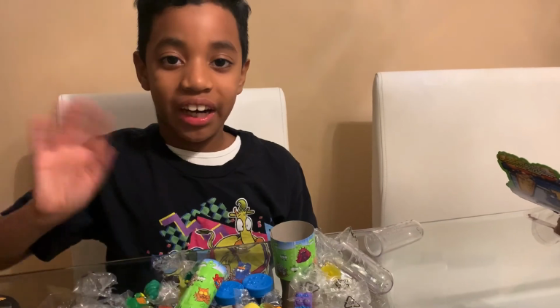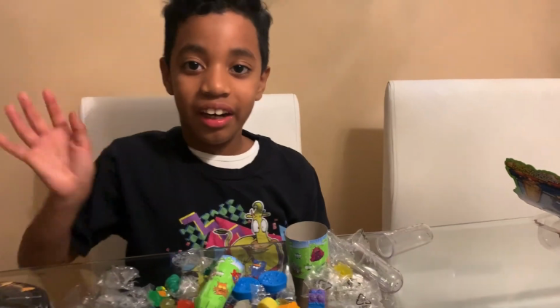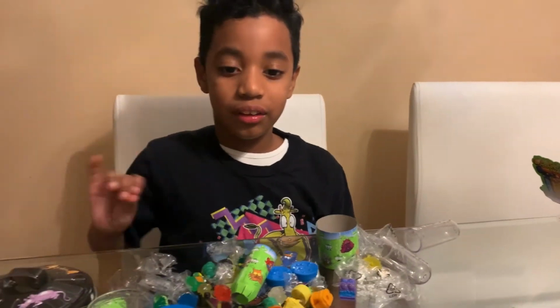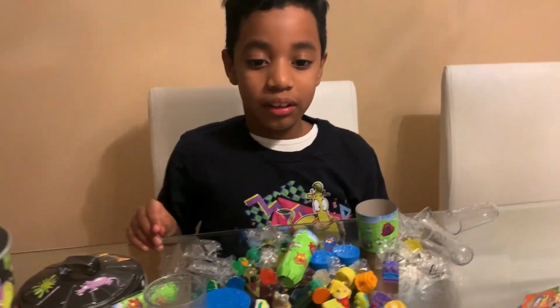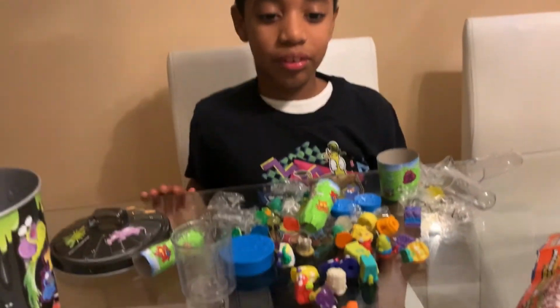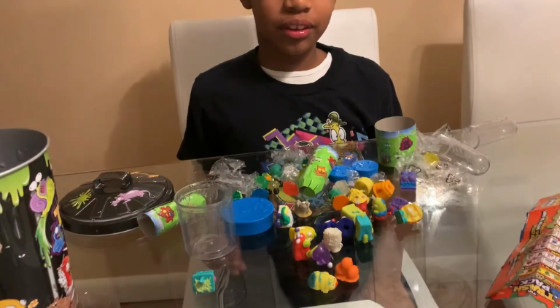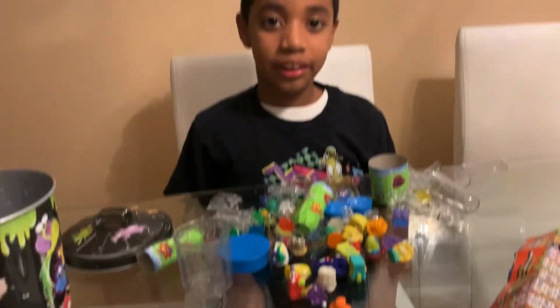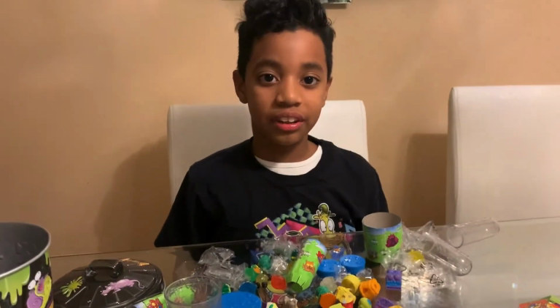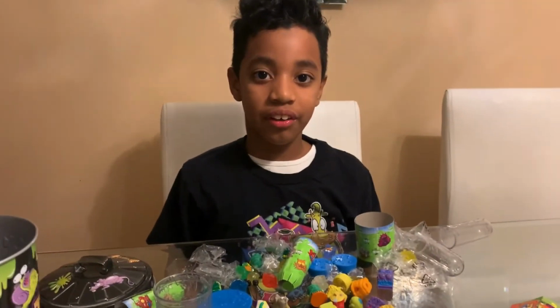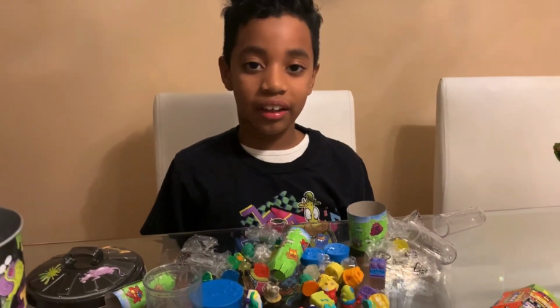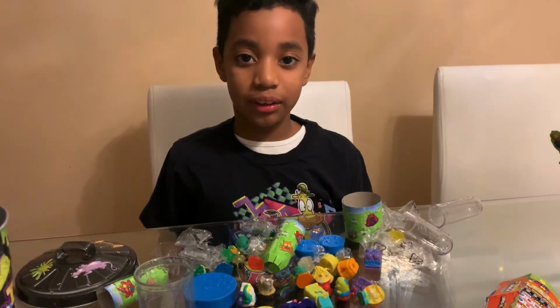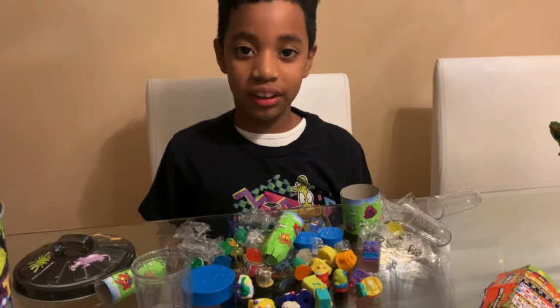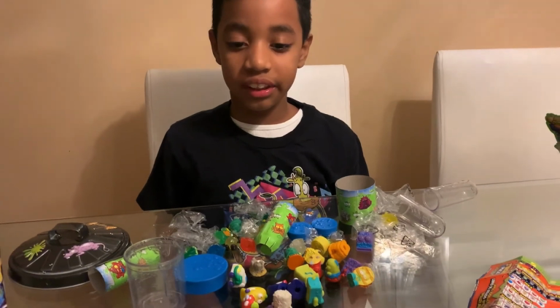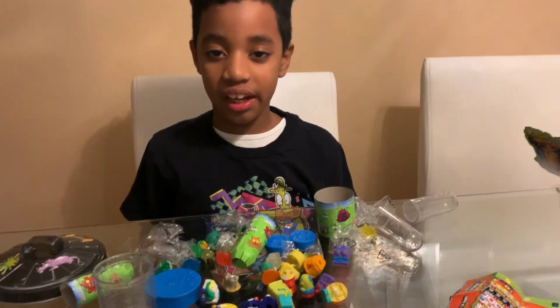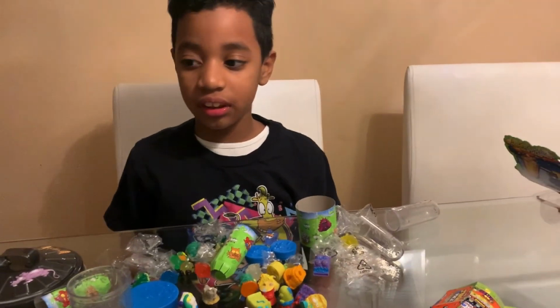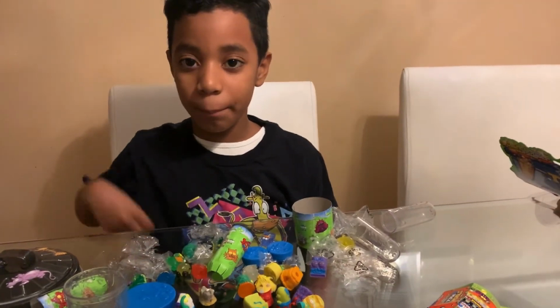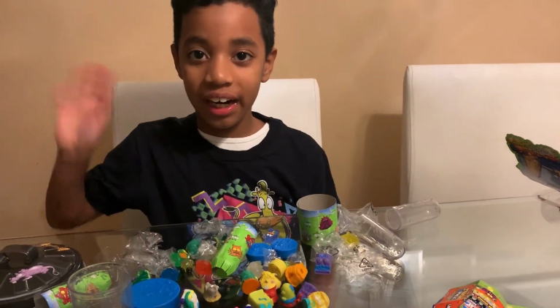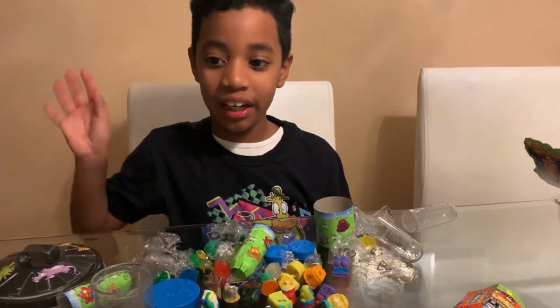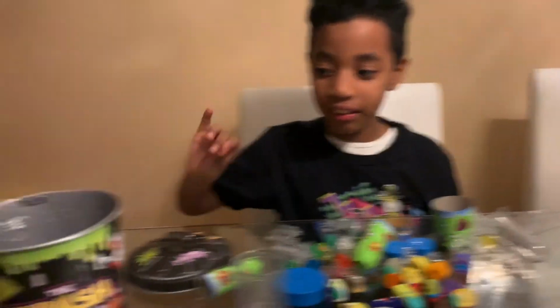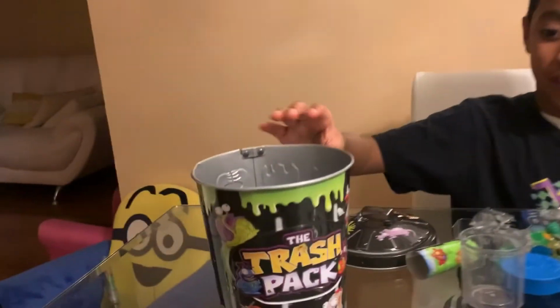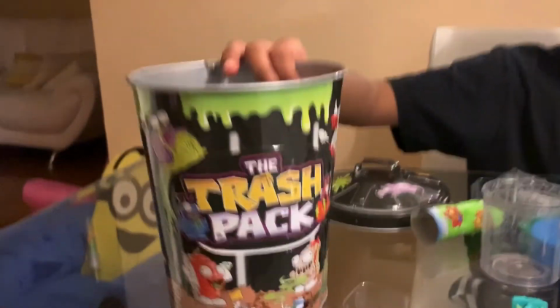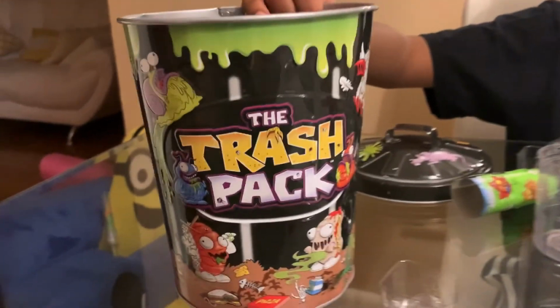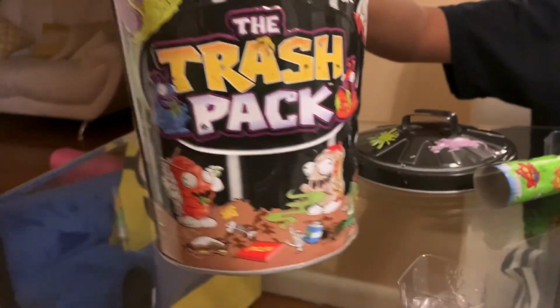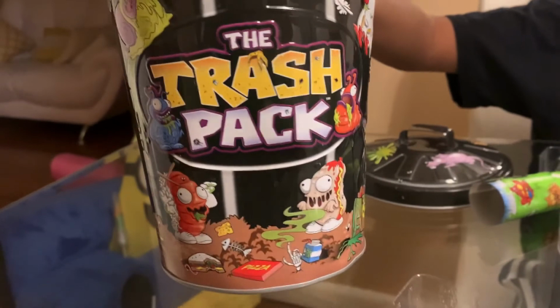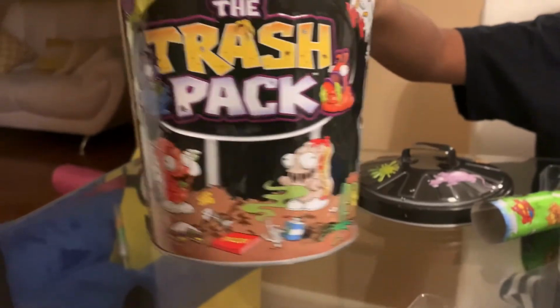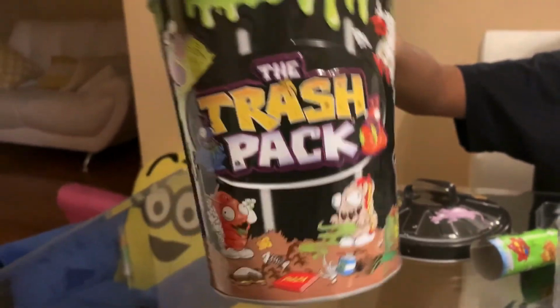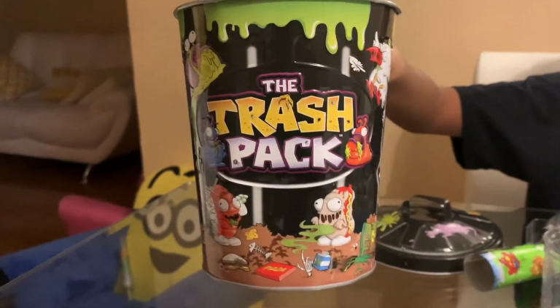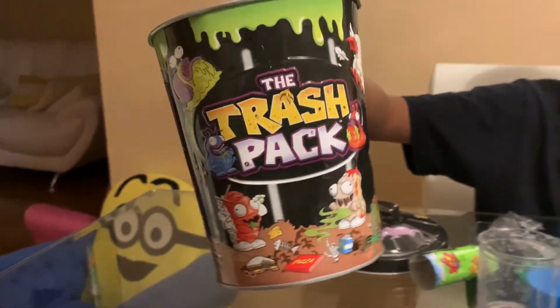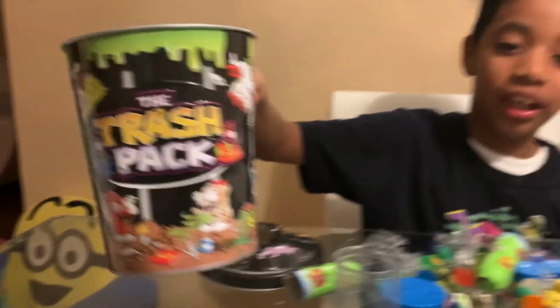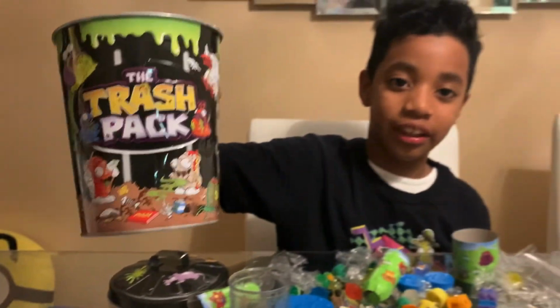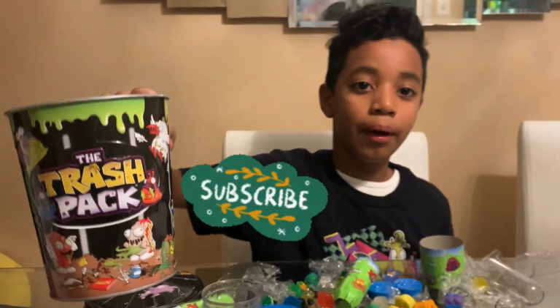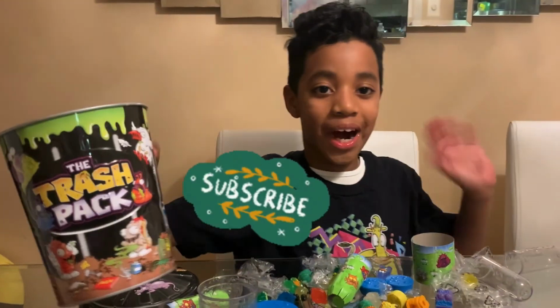Bye guys! Subscribe to my YouTube channel — Ashton's Amazing Toys and Games. Bye! And also collect some trash pack for your collection. Bye!